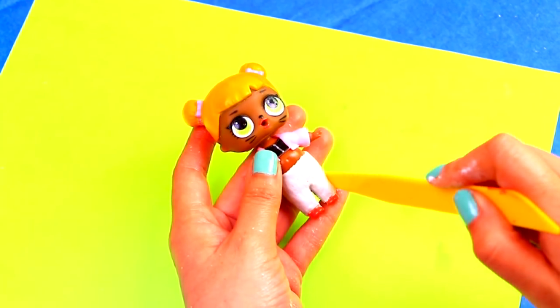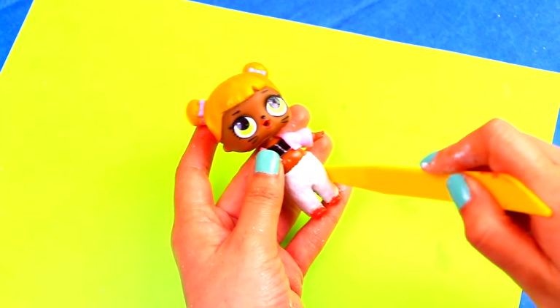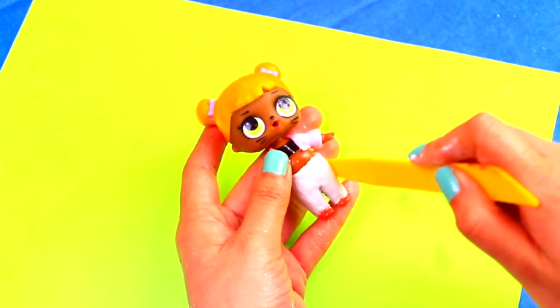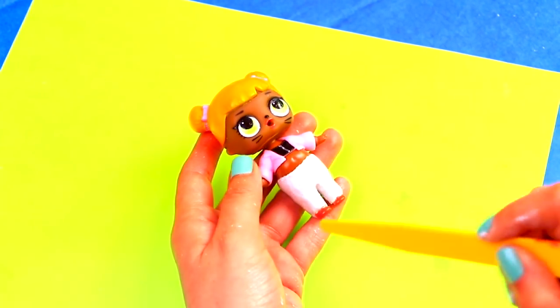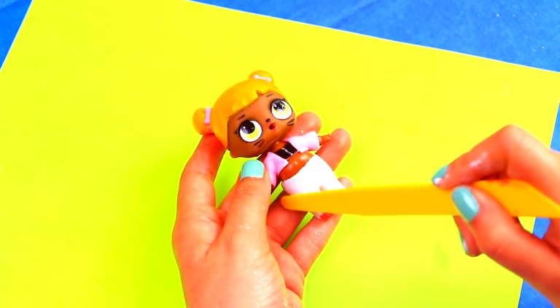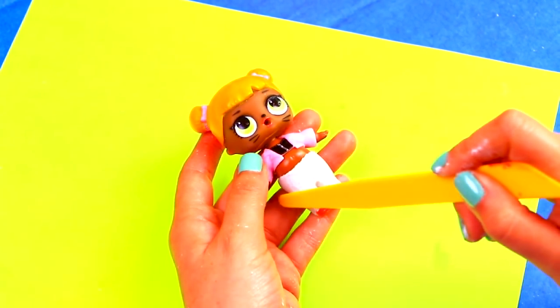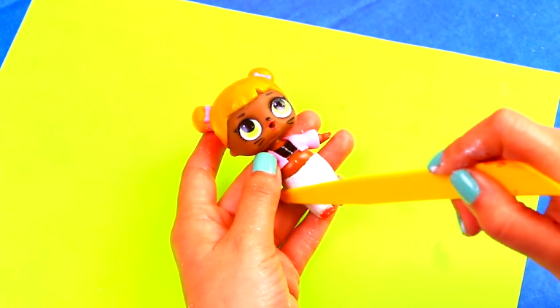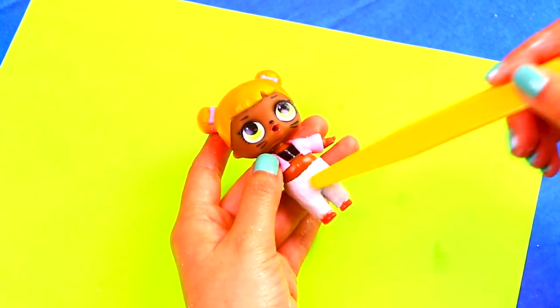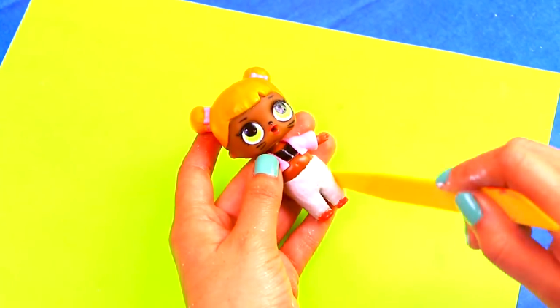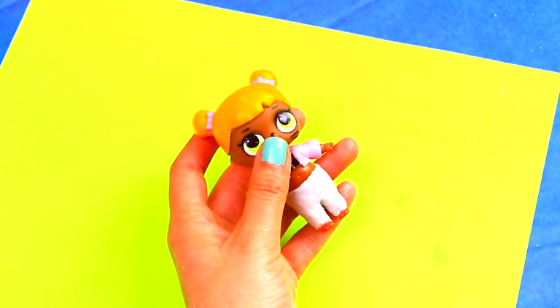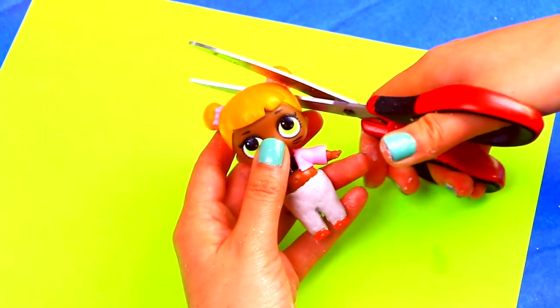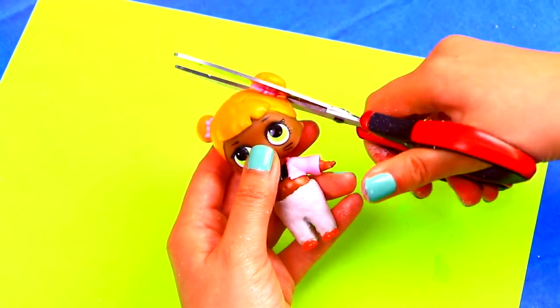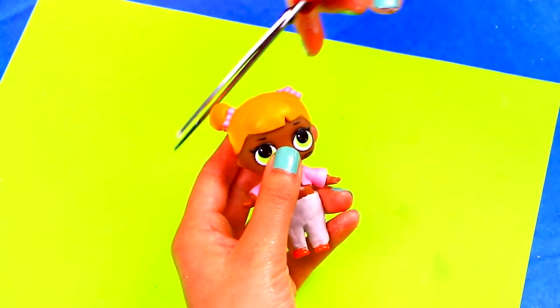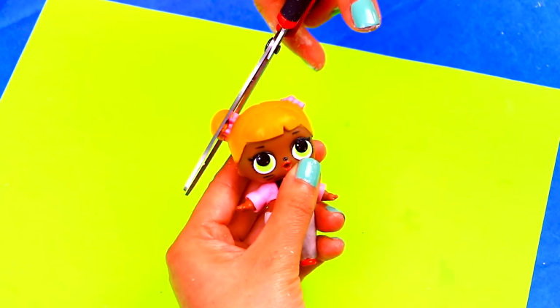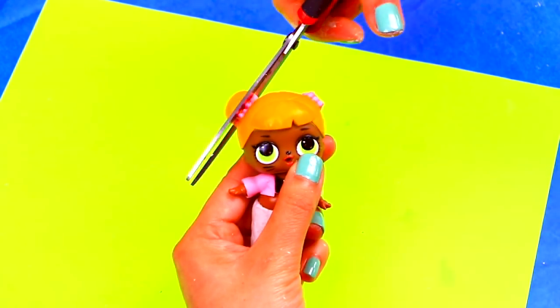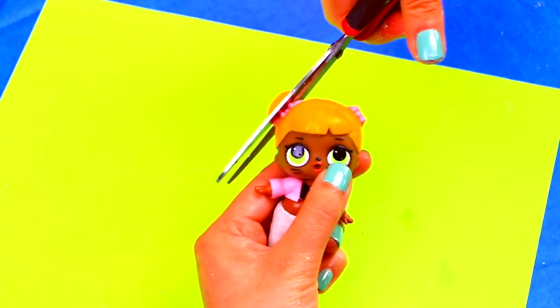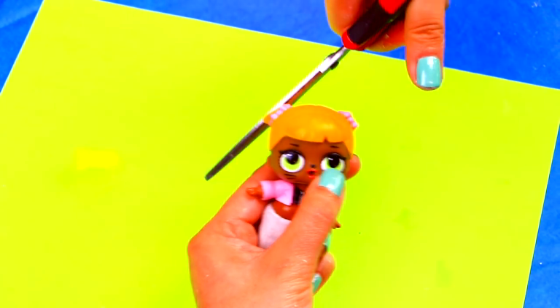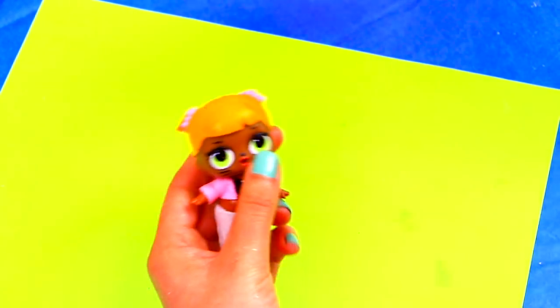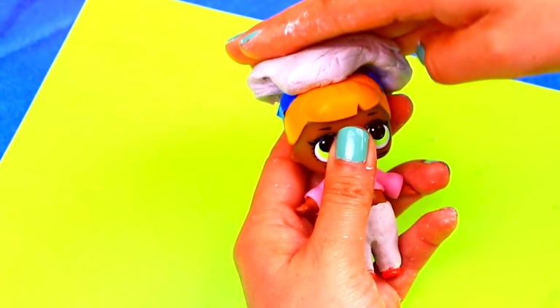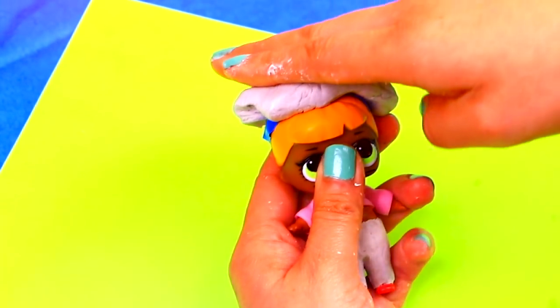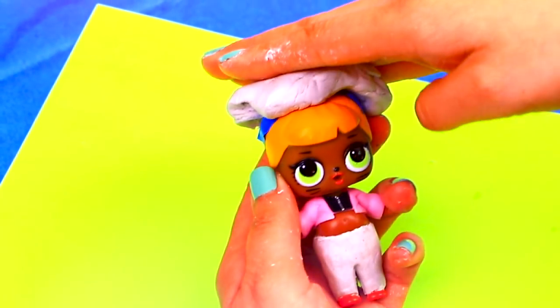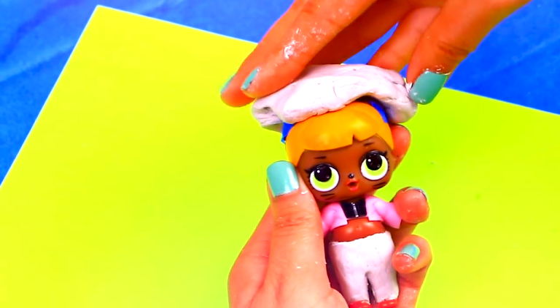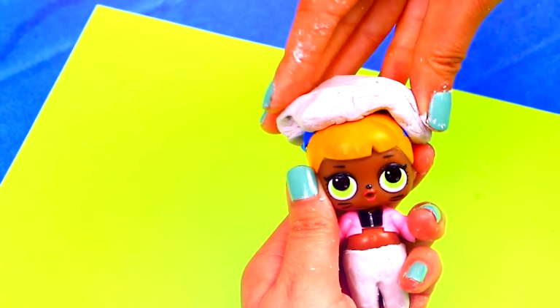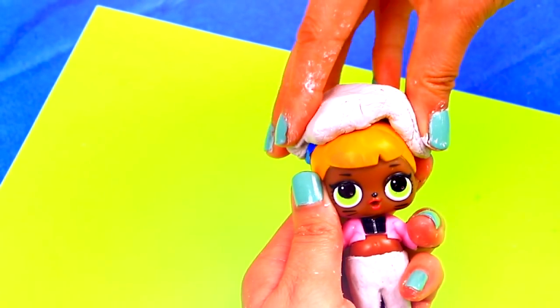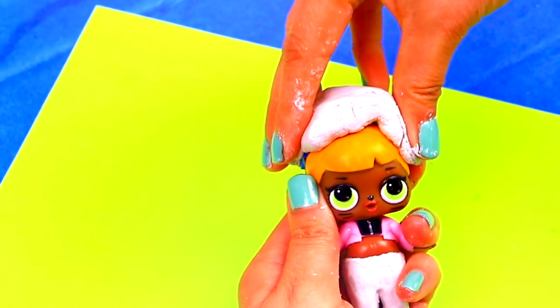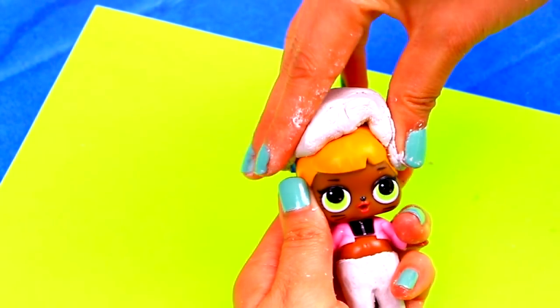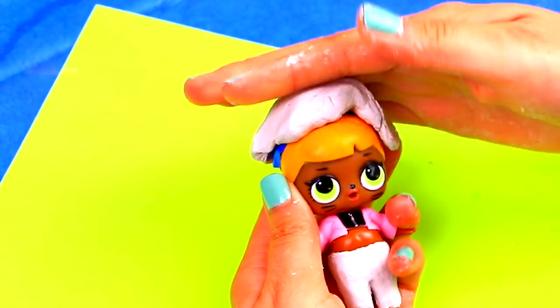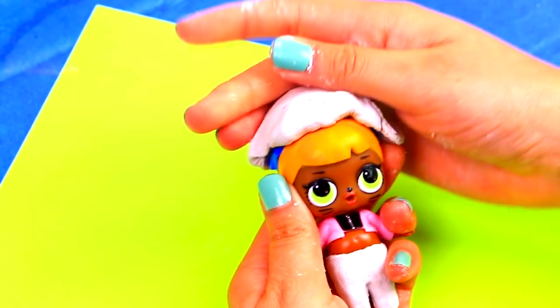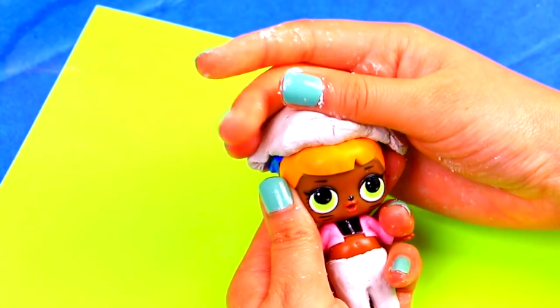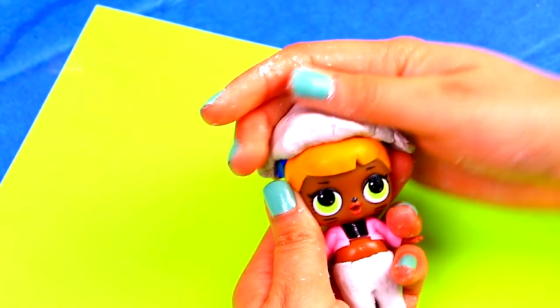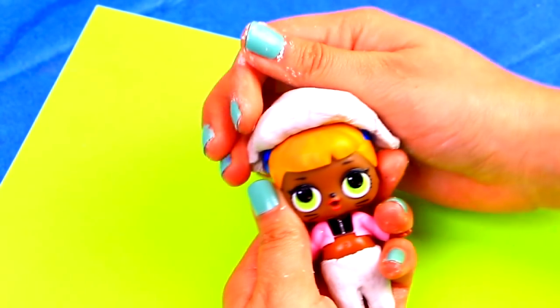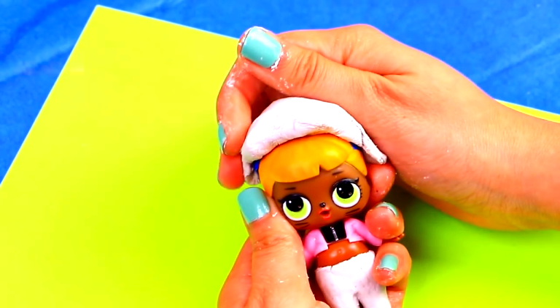Now let's cut the hair buns off our doll's head. We'll use more clay on top of her head, and then we will model it to form a square head shape.